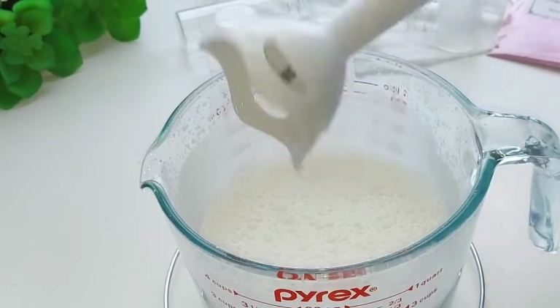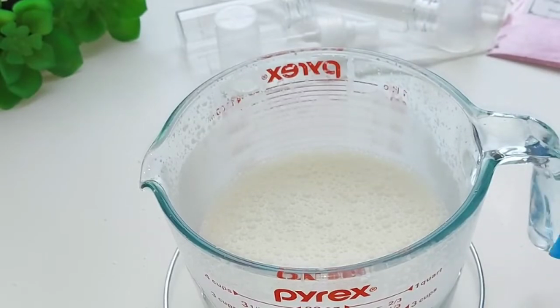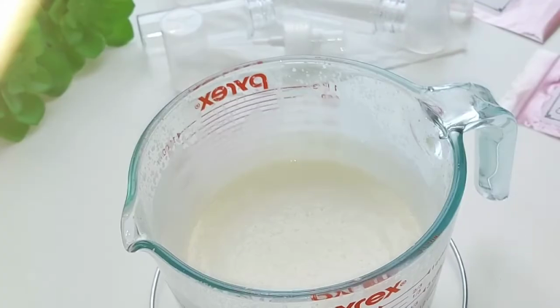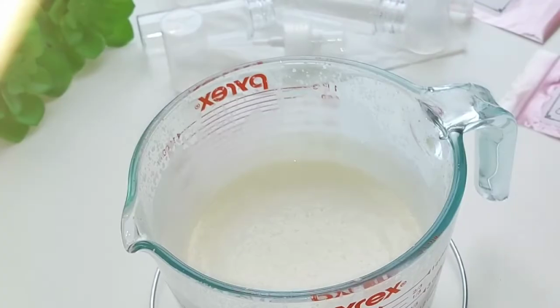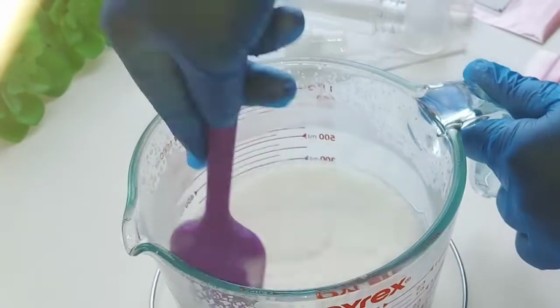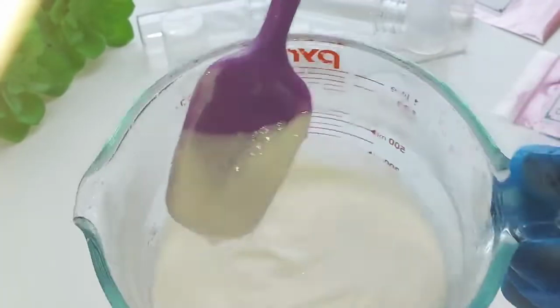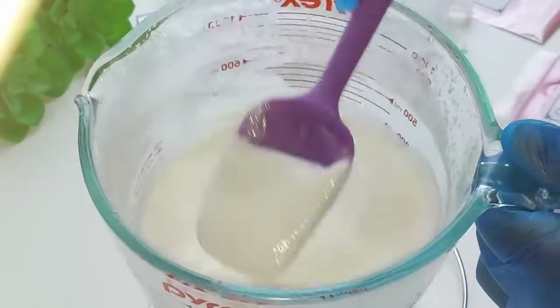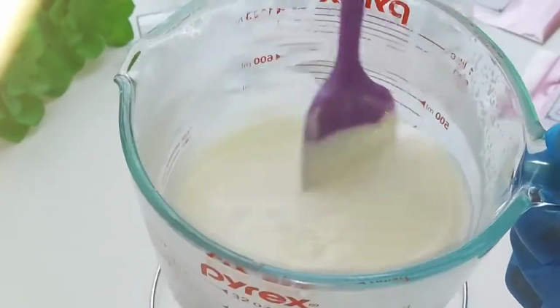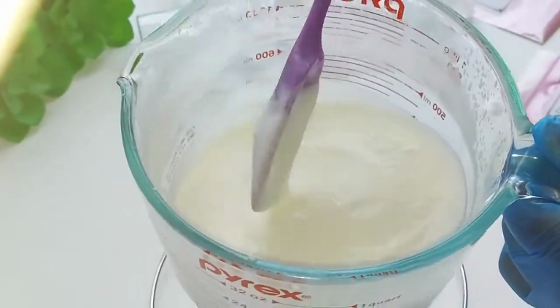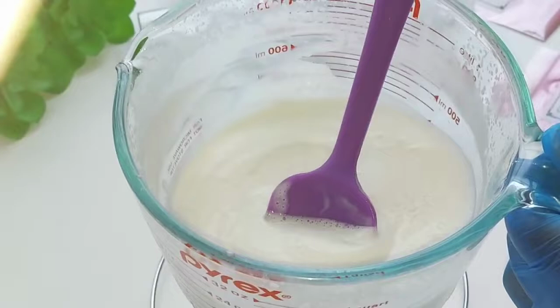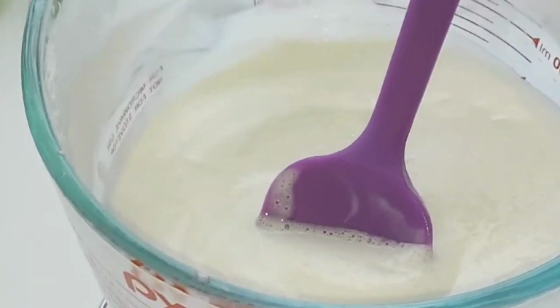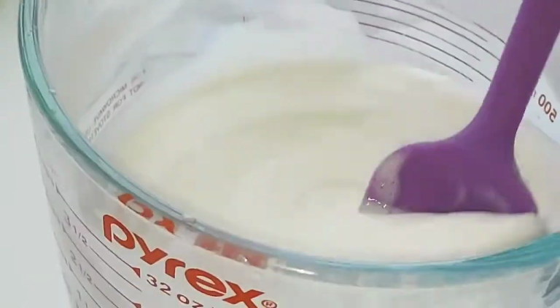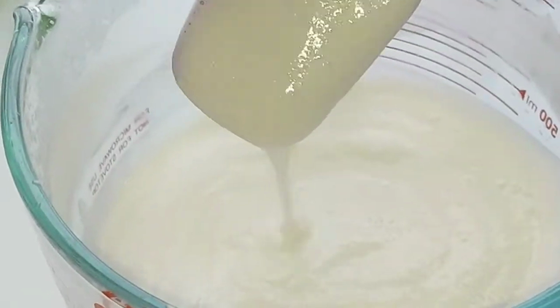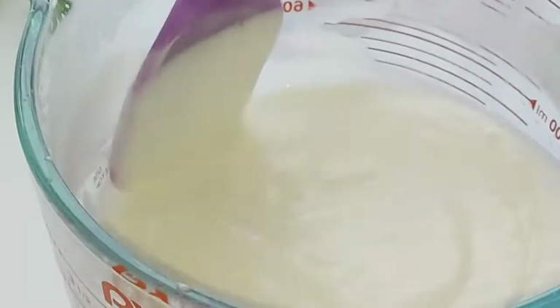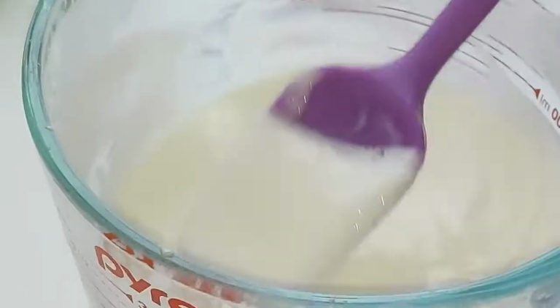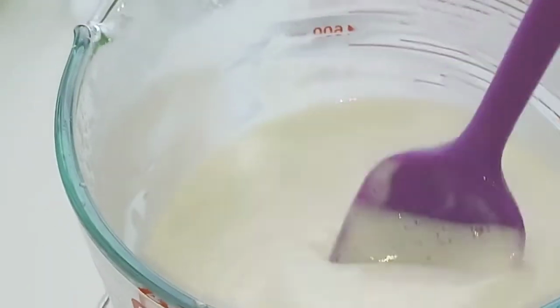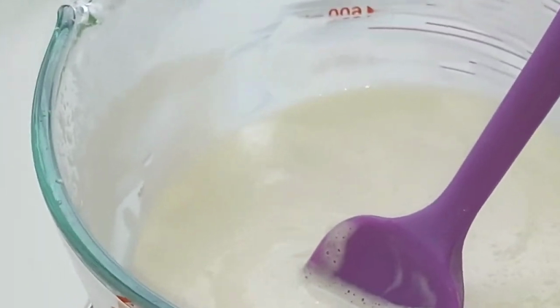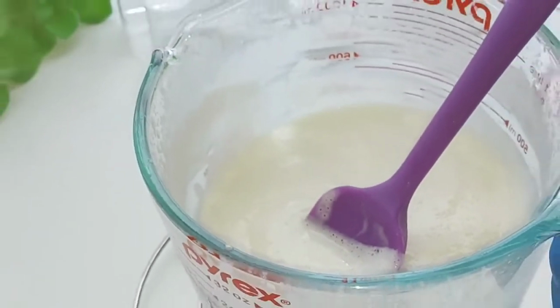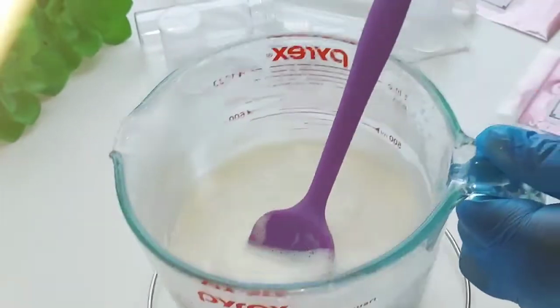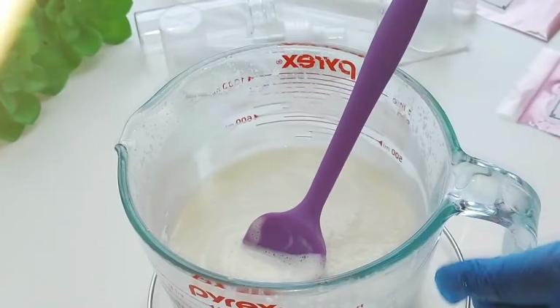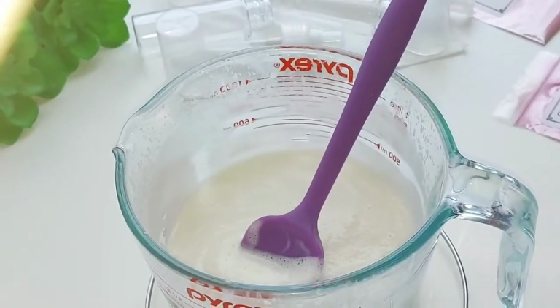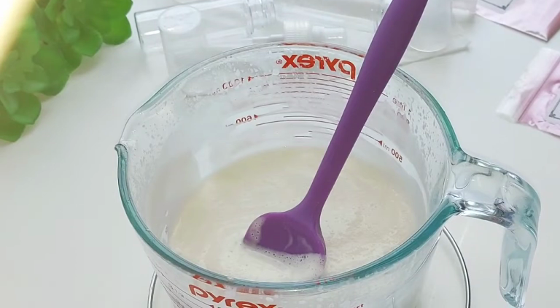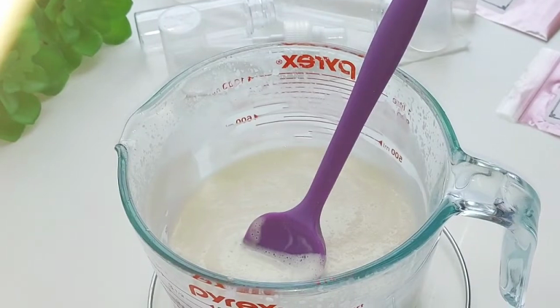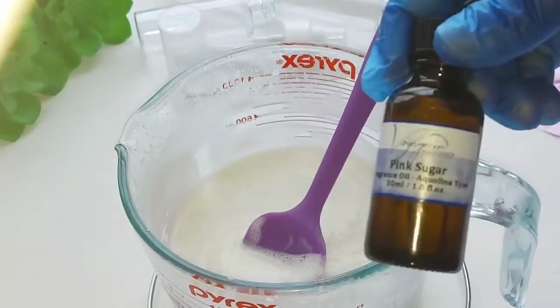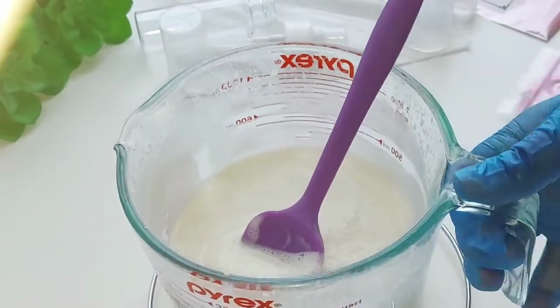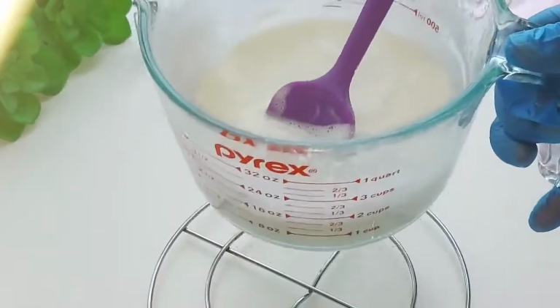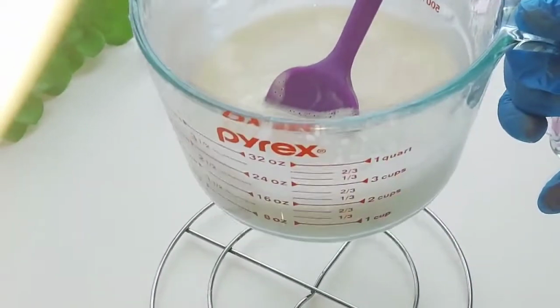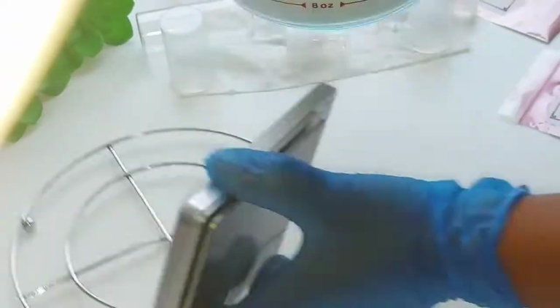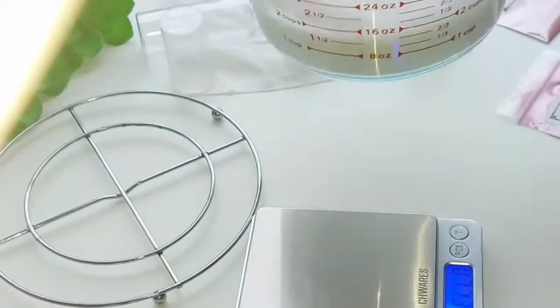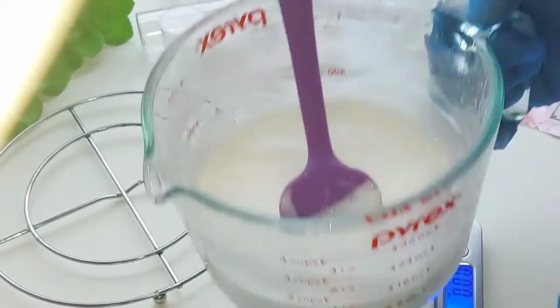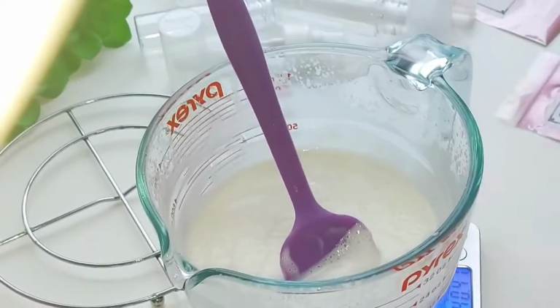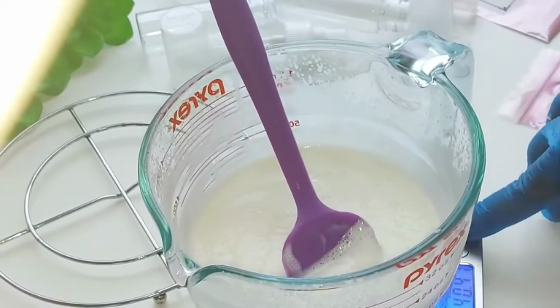And of course it's going to bling! Now we have some thickness — oh my gosh, it was so satisfying to see that thickness finally come together. Now we're going to add the fragrance.